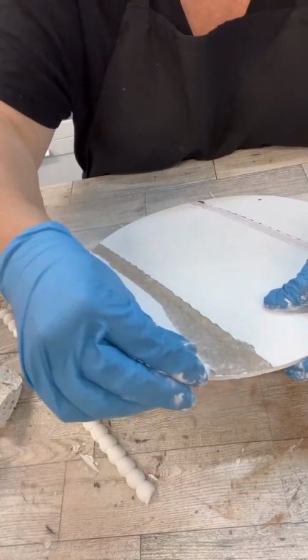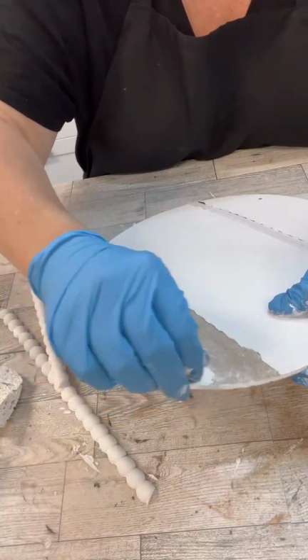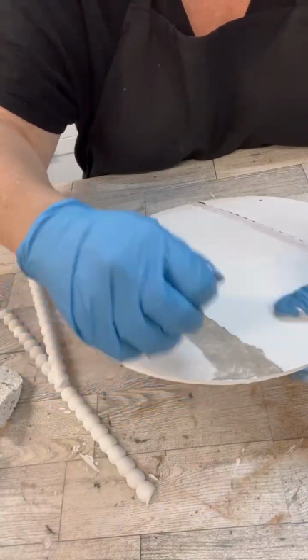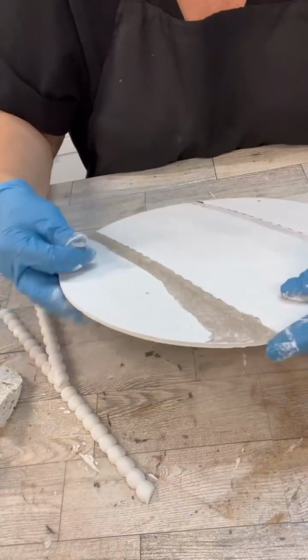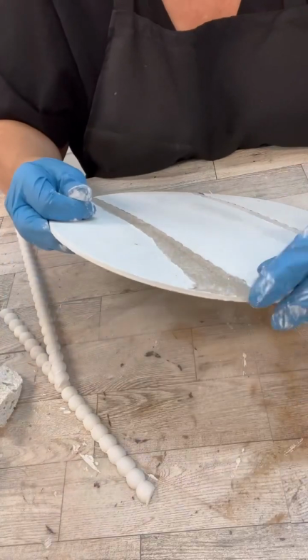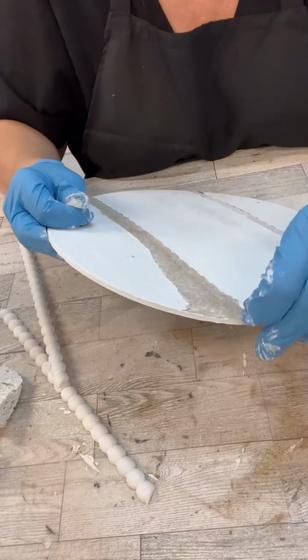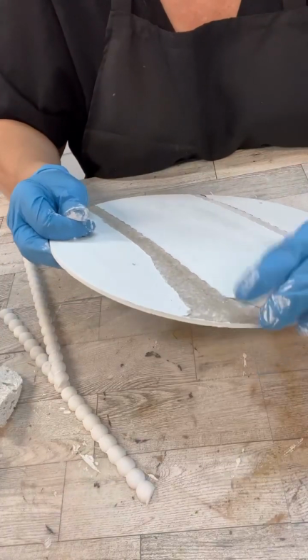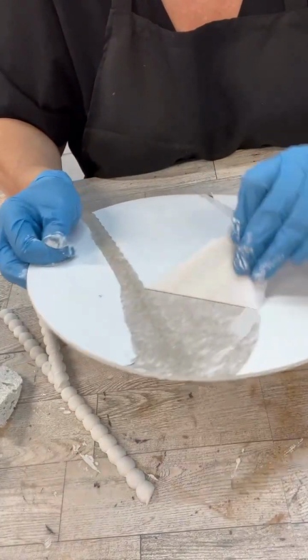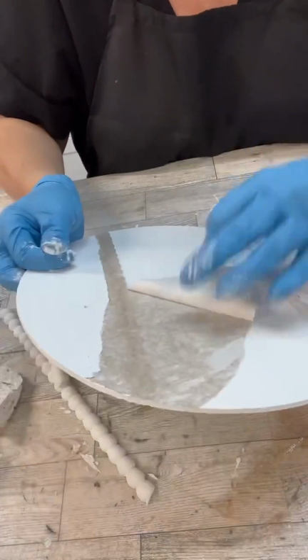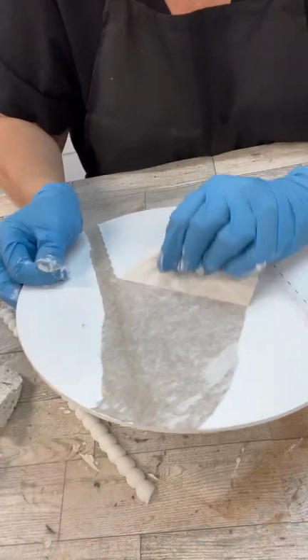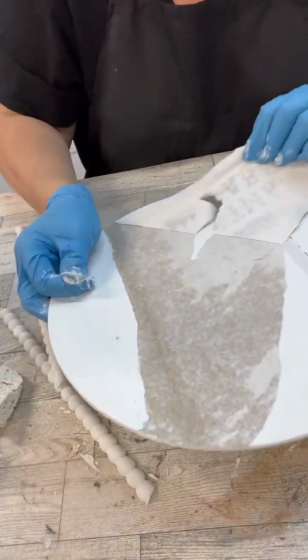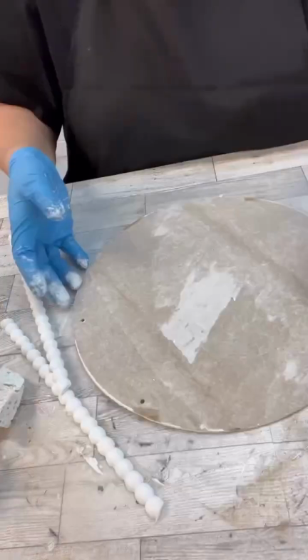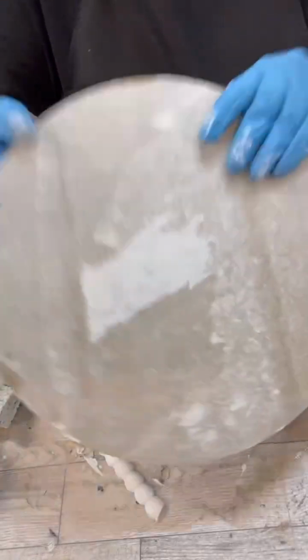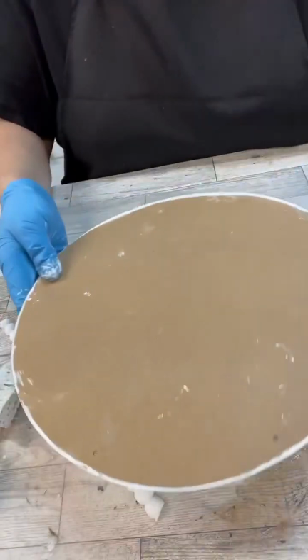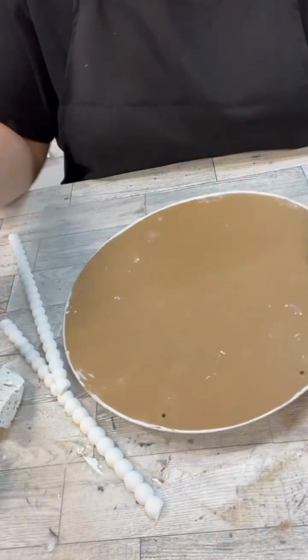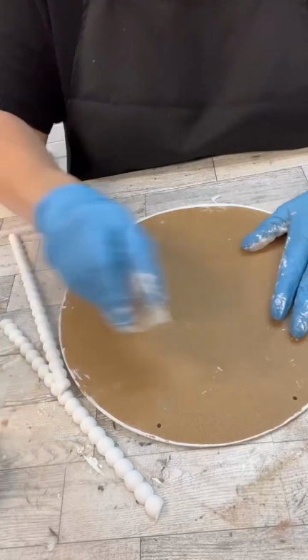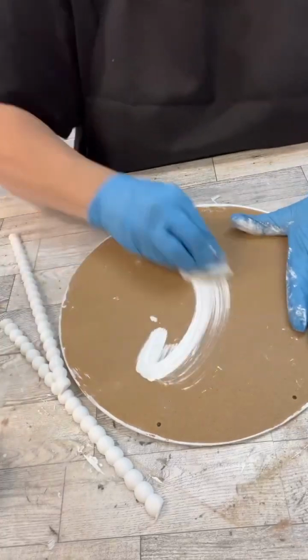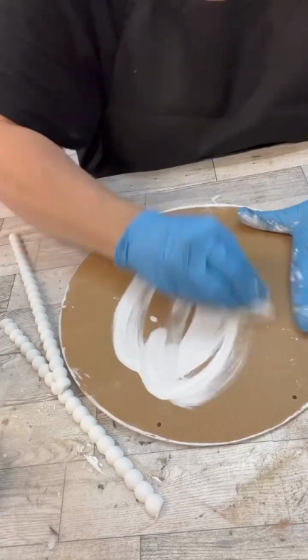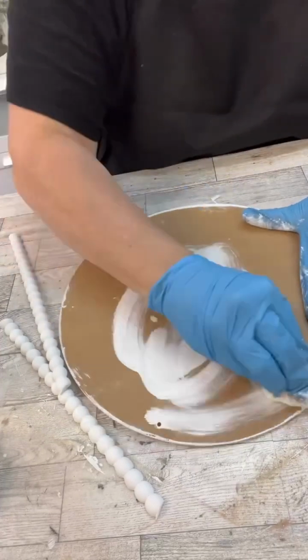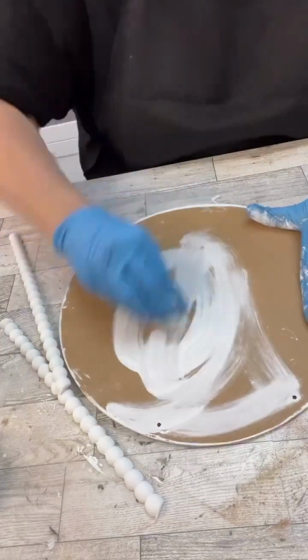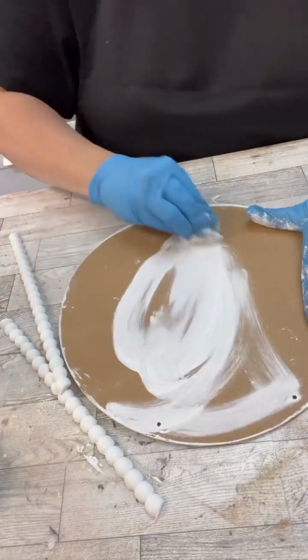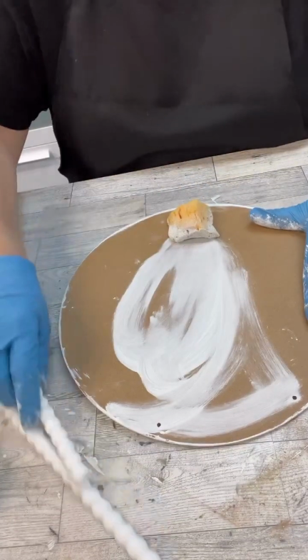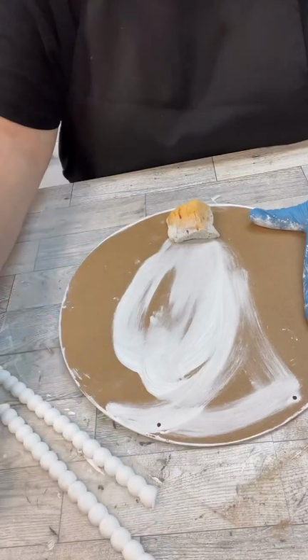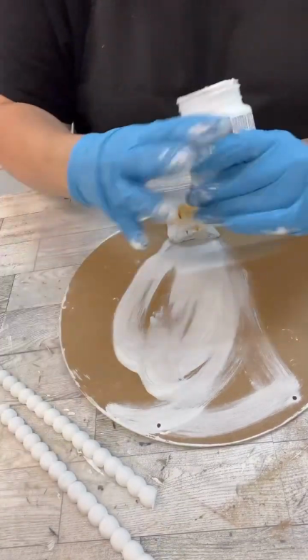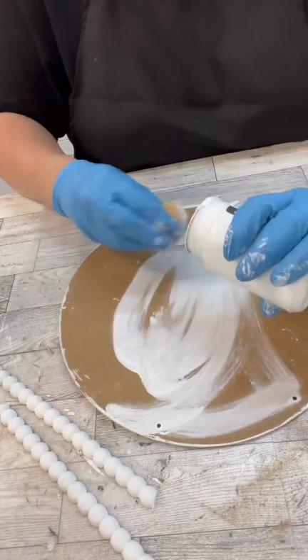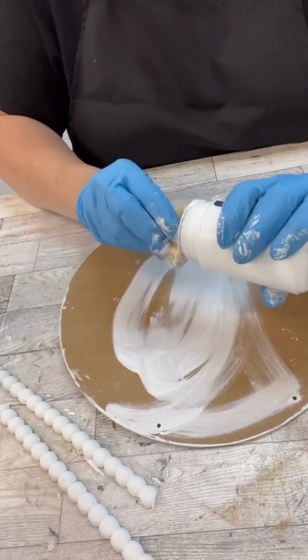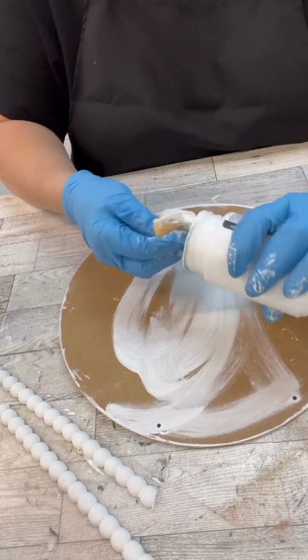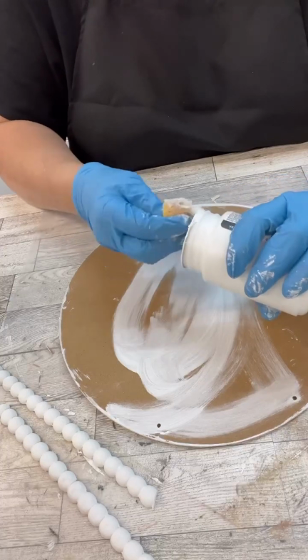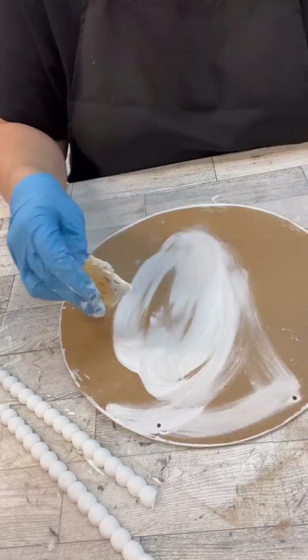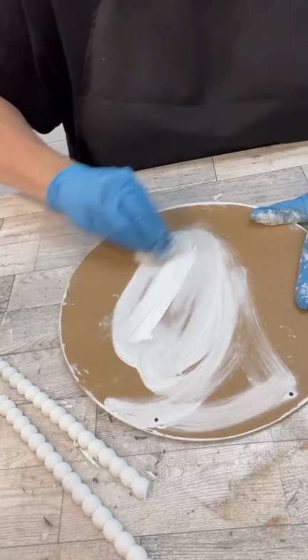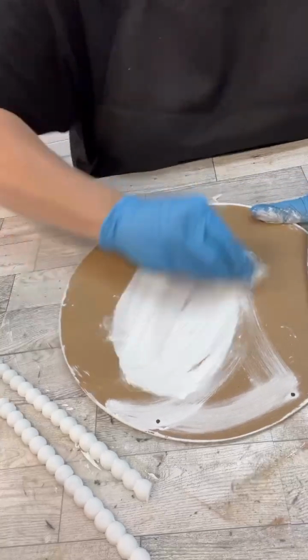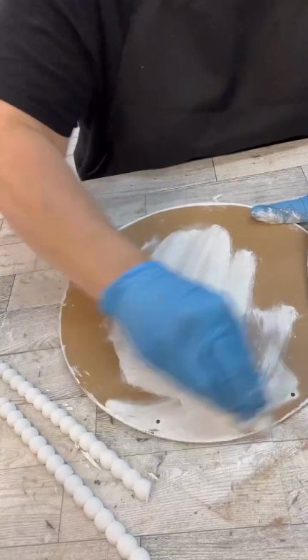So I just pulled everything off of what is the front of the sign, and then we're just going to flip it over and we're going to do the back. Initially I was going to take those beads off, but I was worried that I would break them pulling them off. So I guess it kind of worked out.